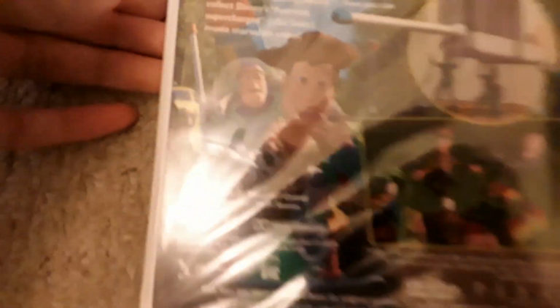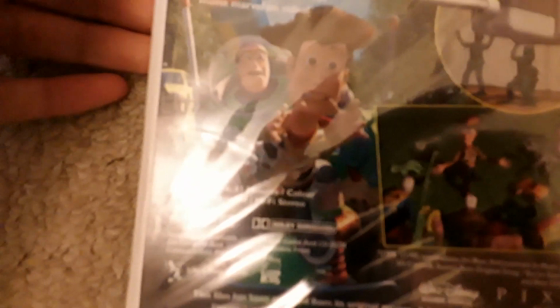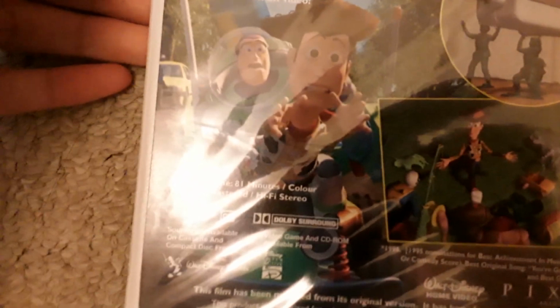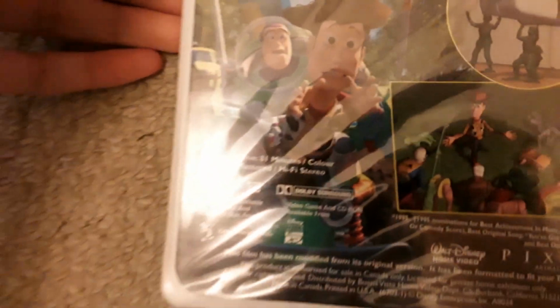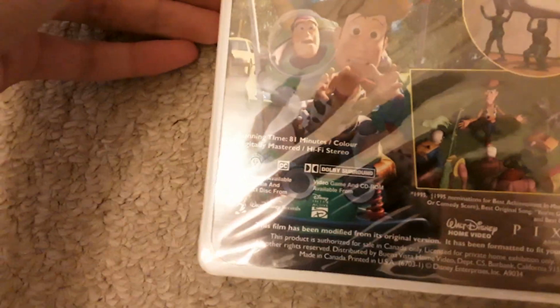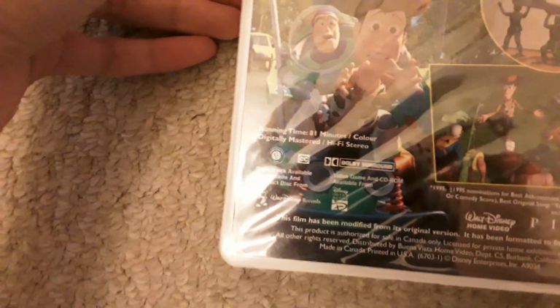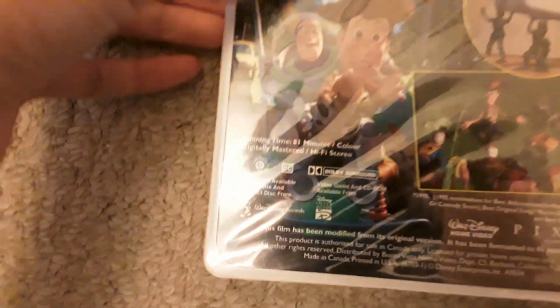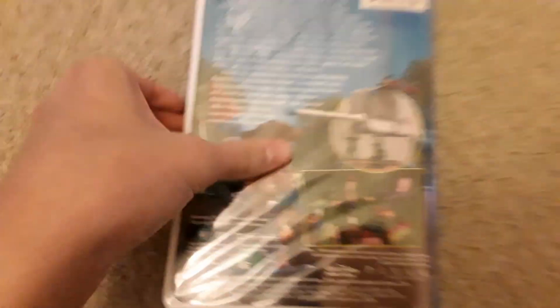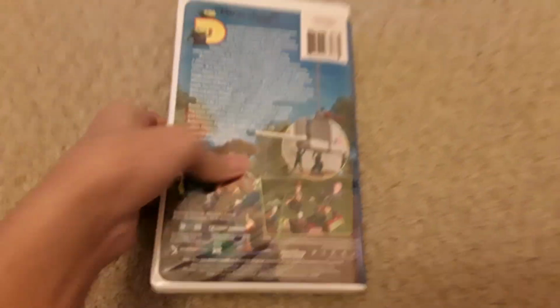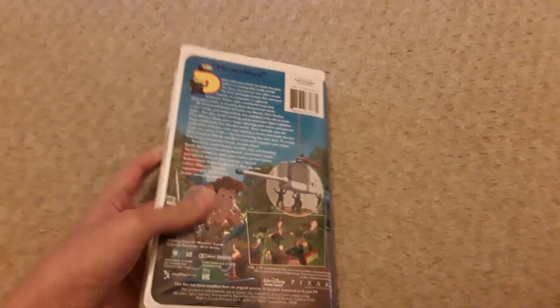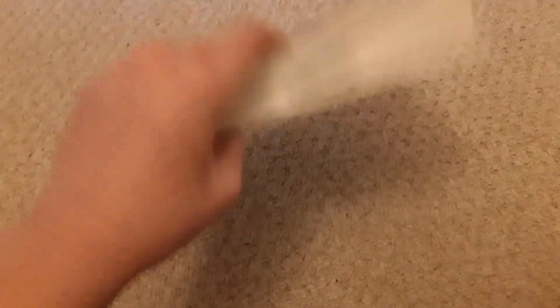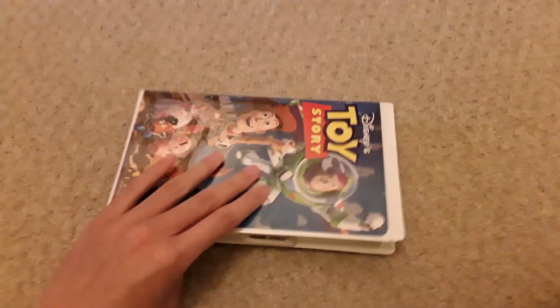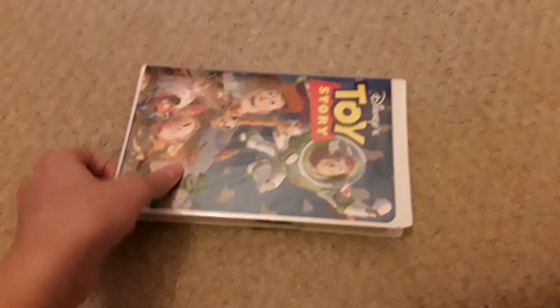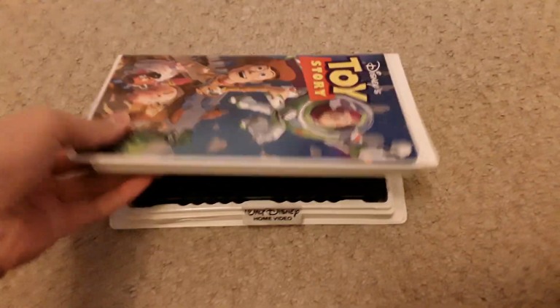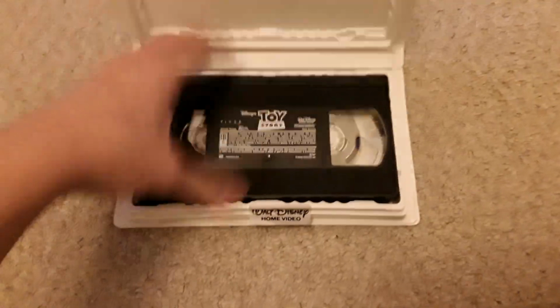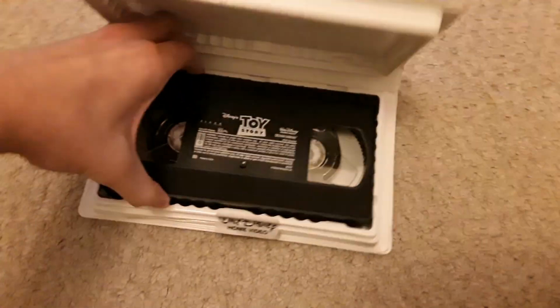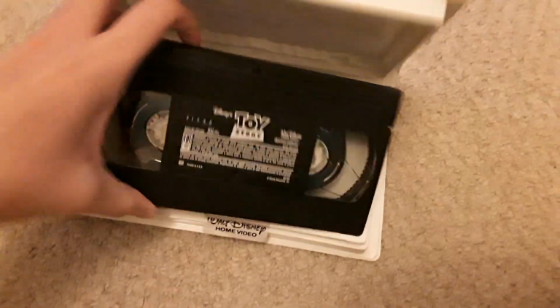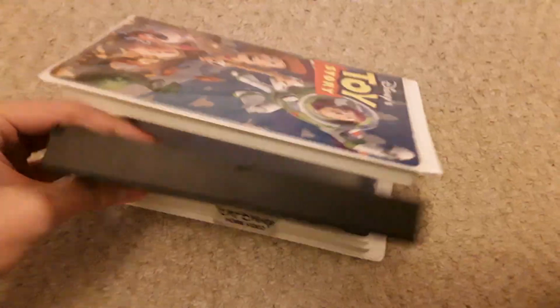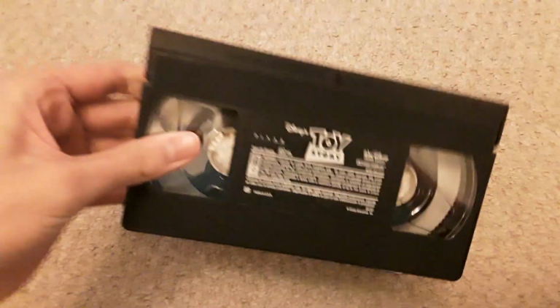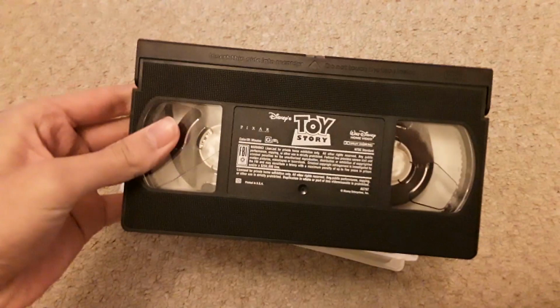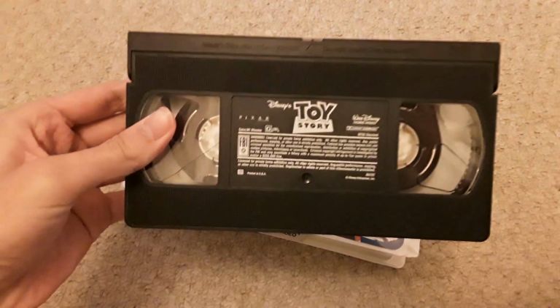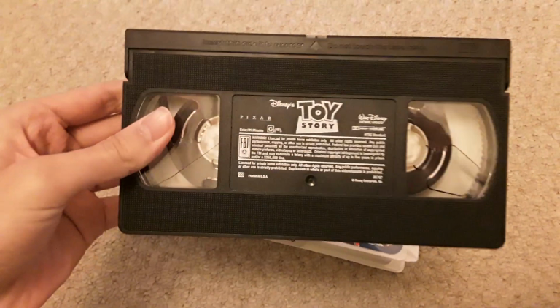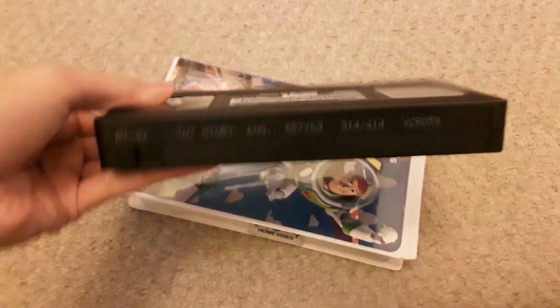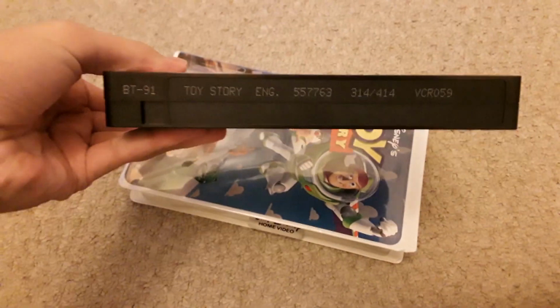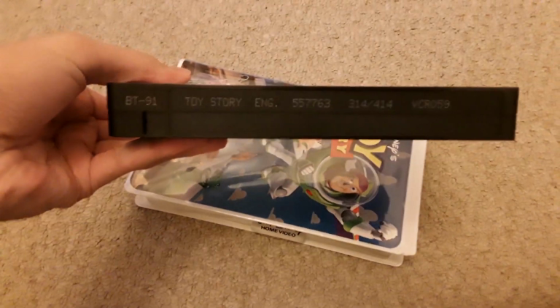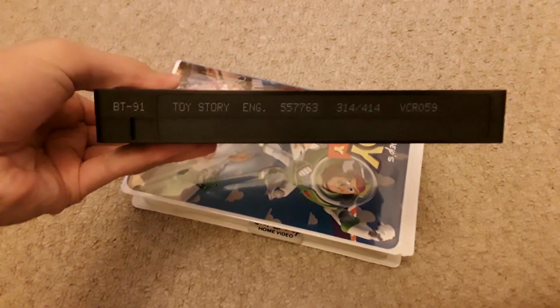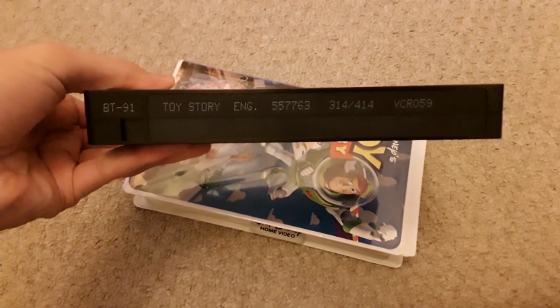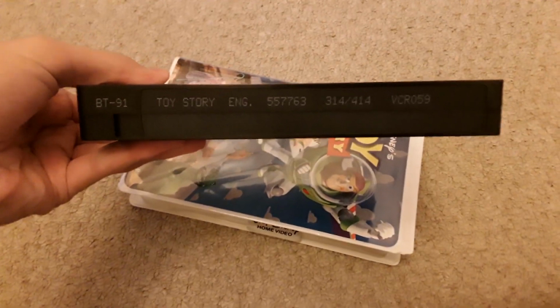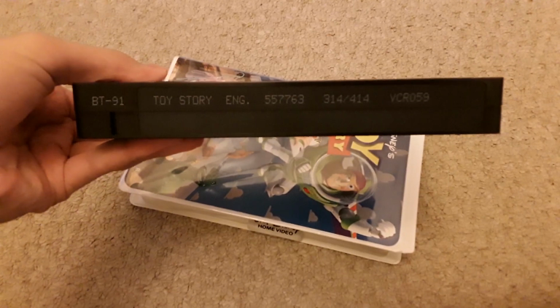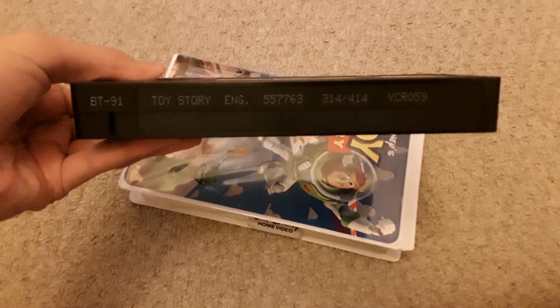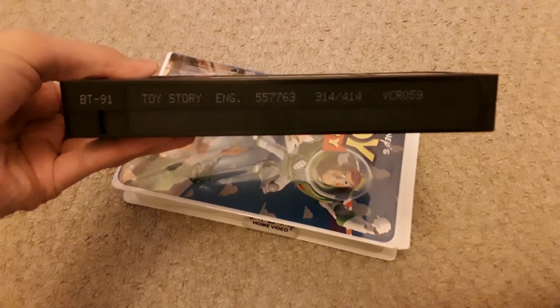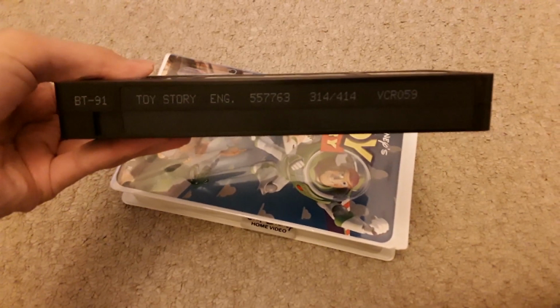This is rated G in Canada. Cartridge number is 314 out of 414.